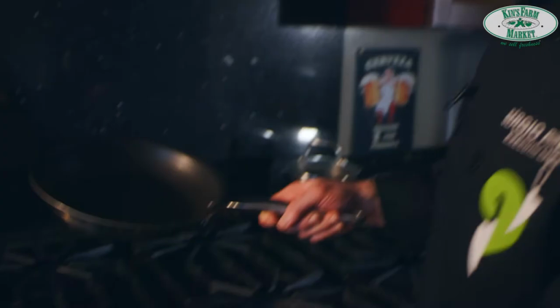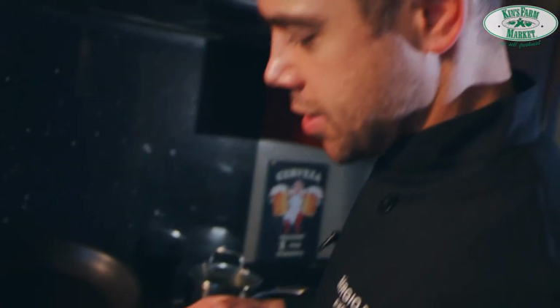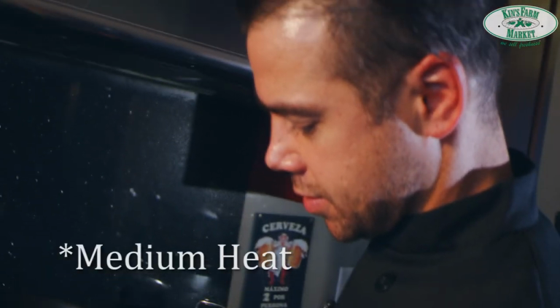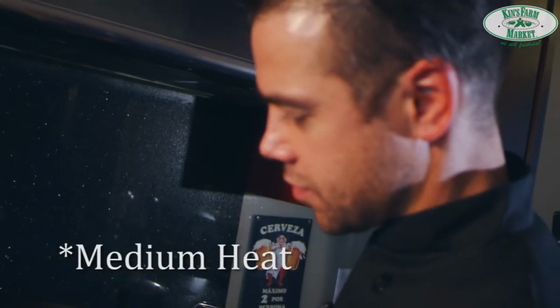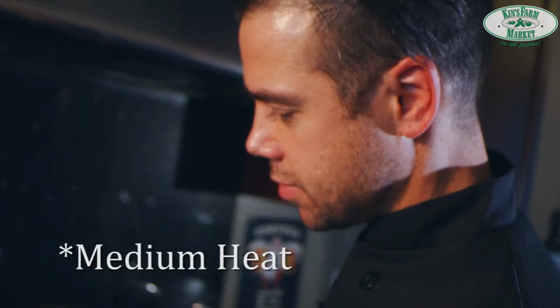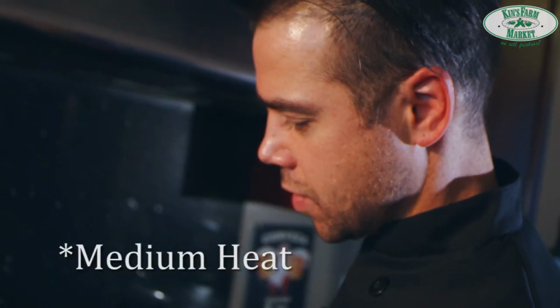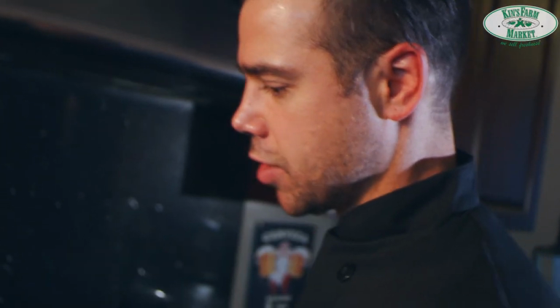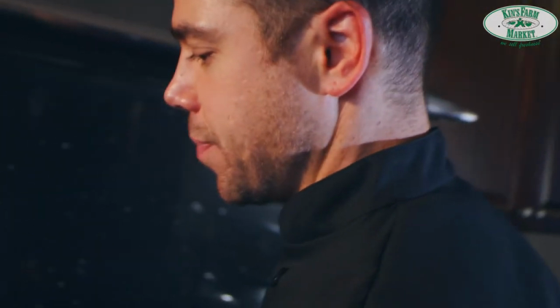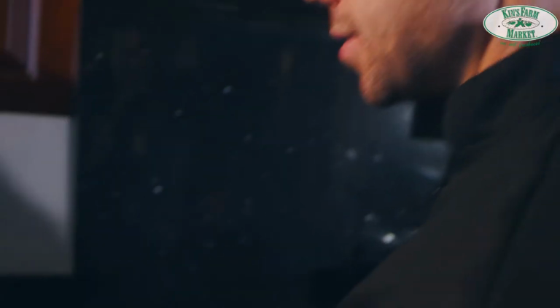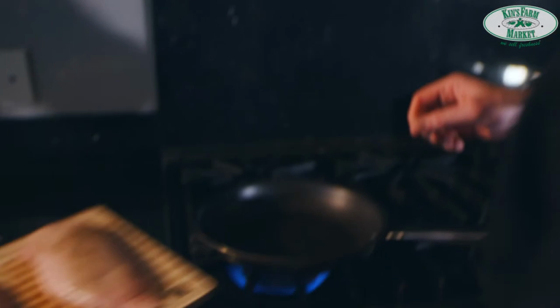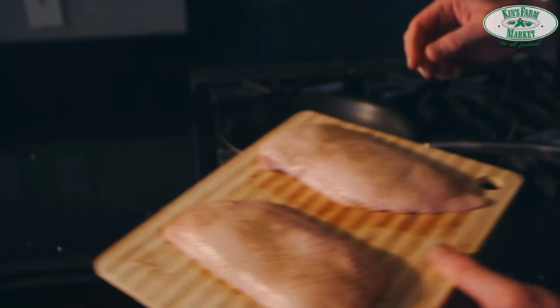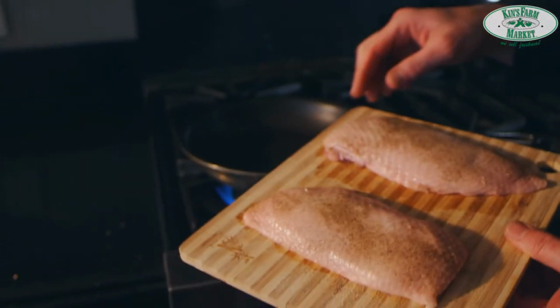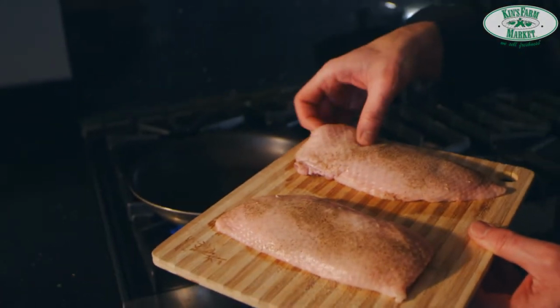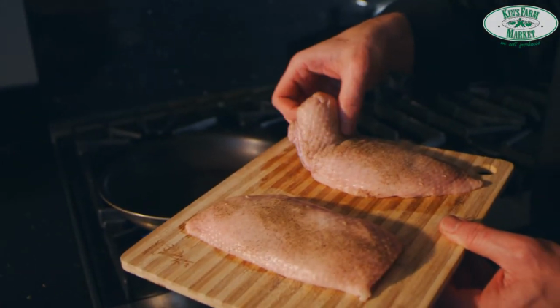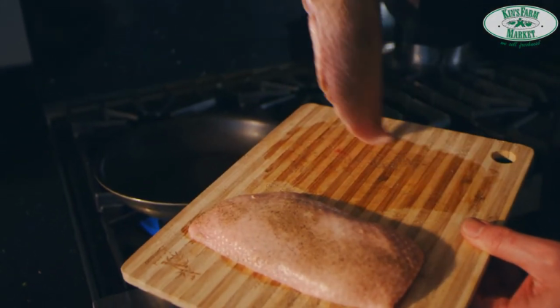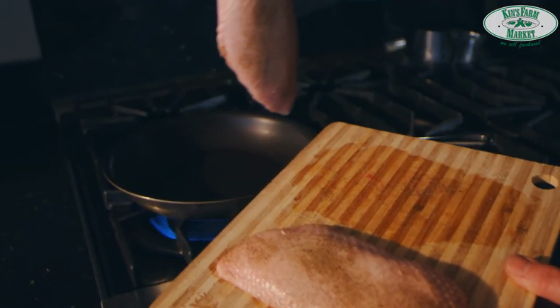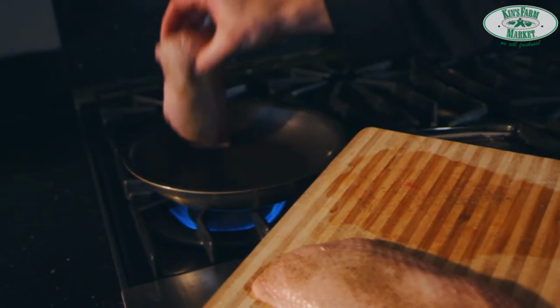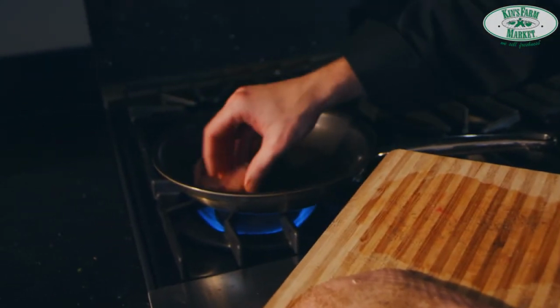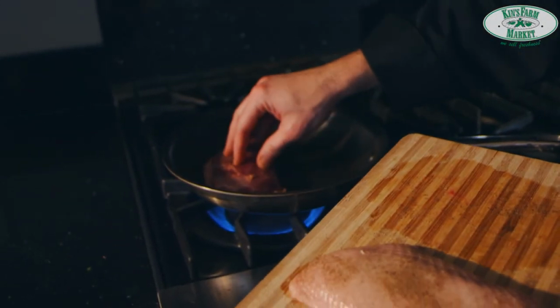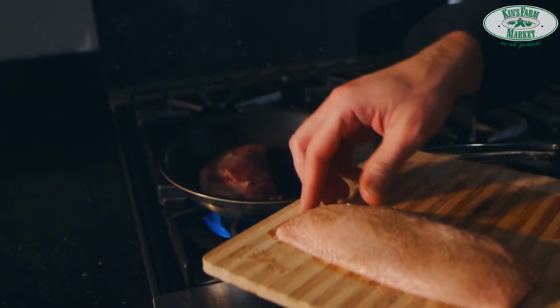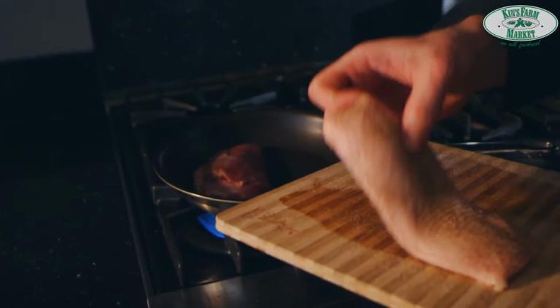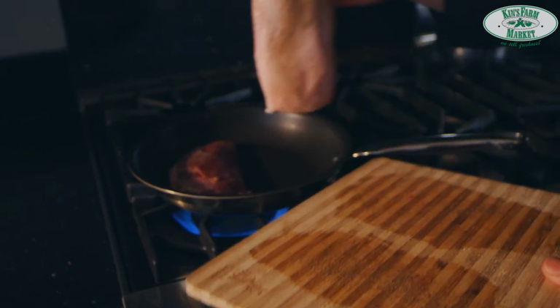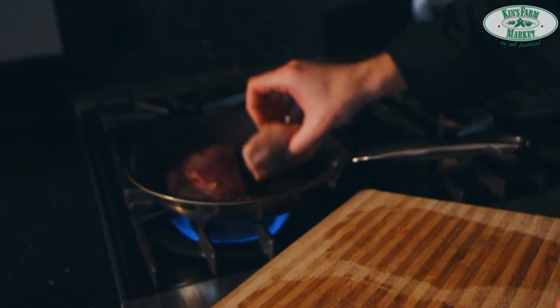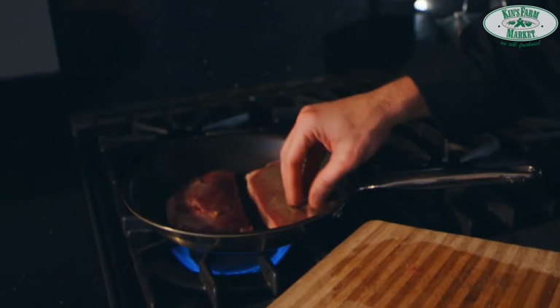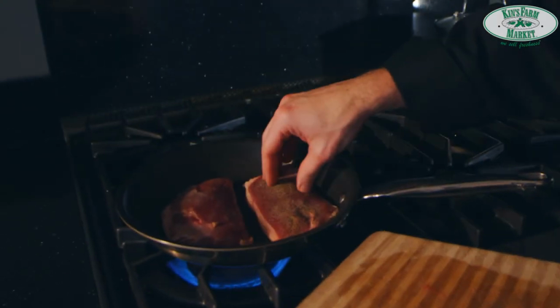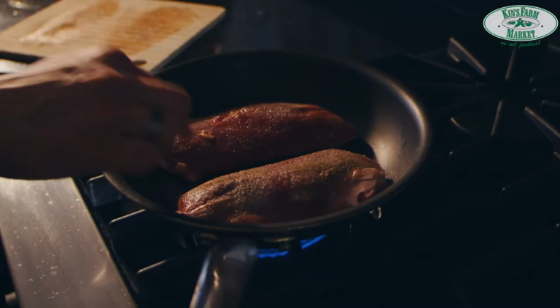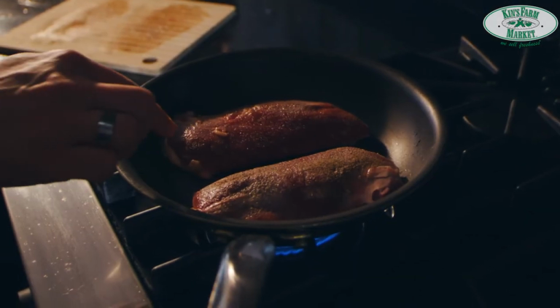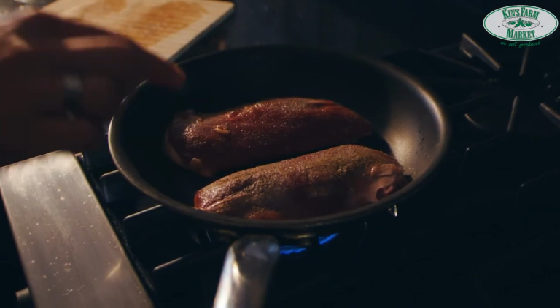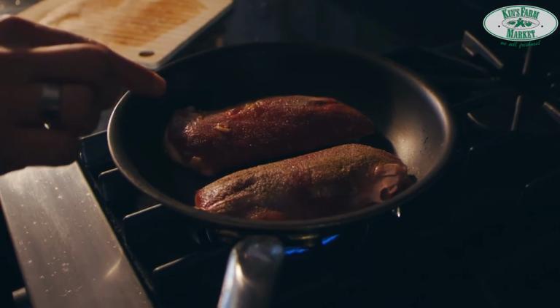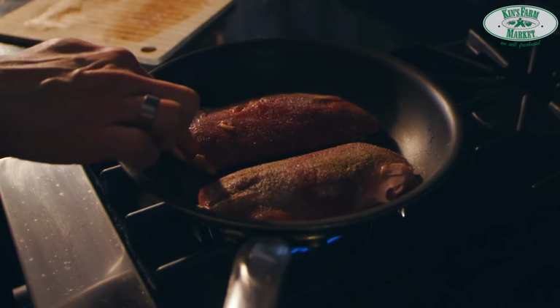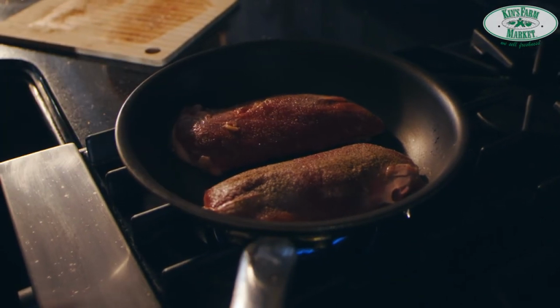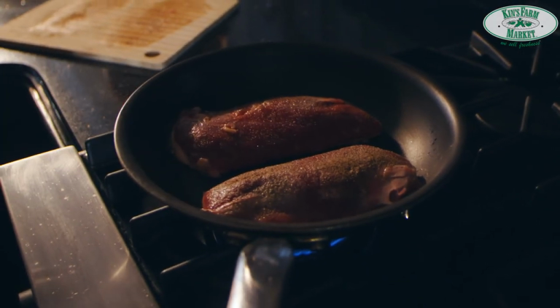Turn the stove on and you're going to place the duck breast skin side down in a cold pan. You have to use a cold pan because you want to use the oil from the fat of the duck.